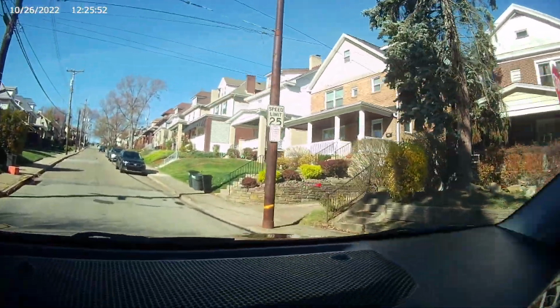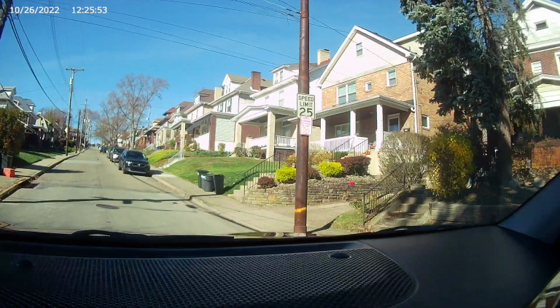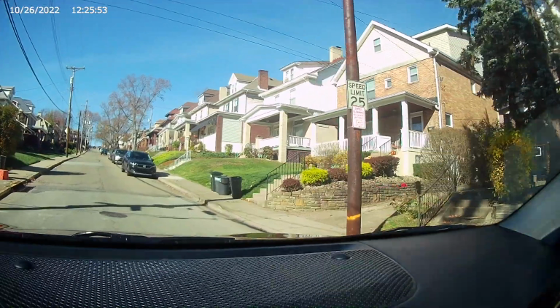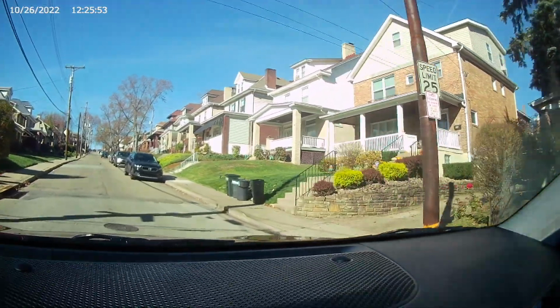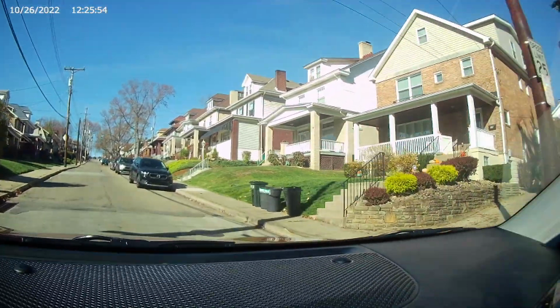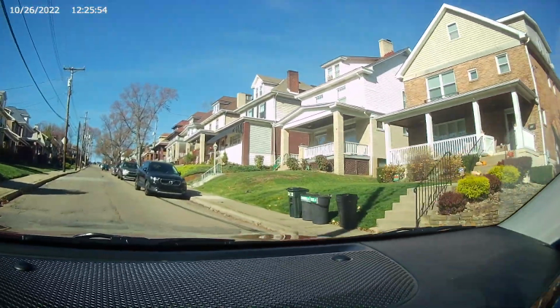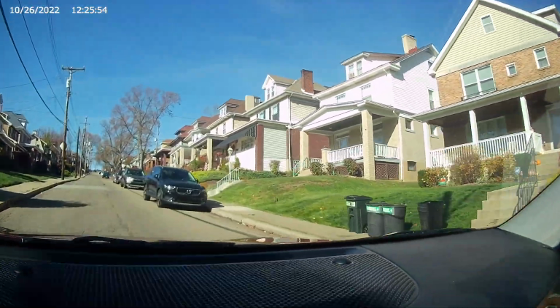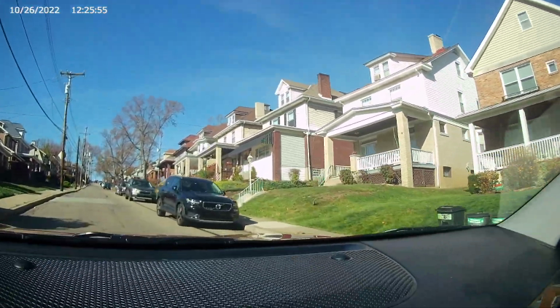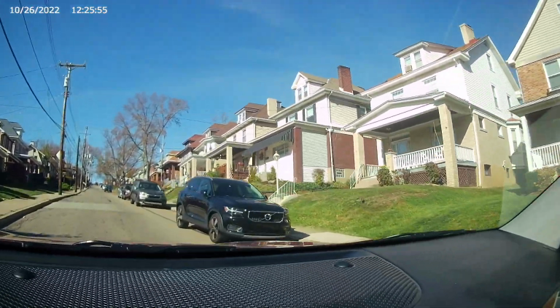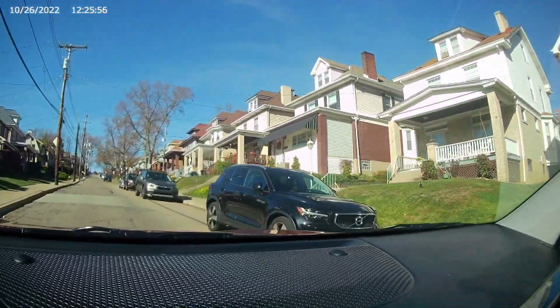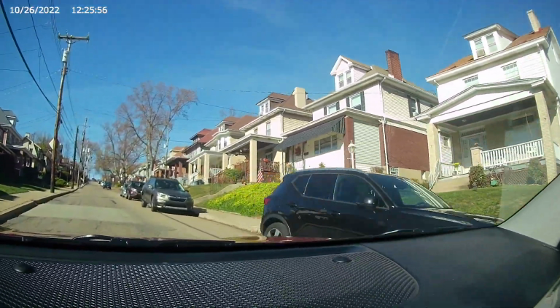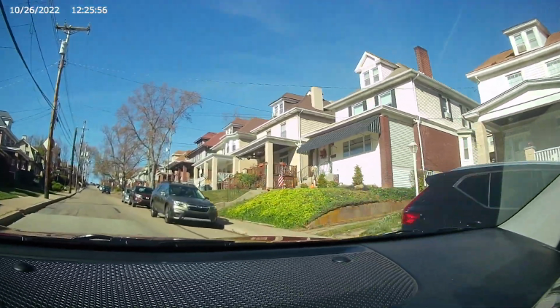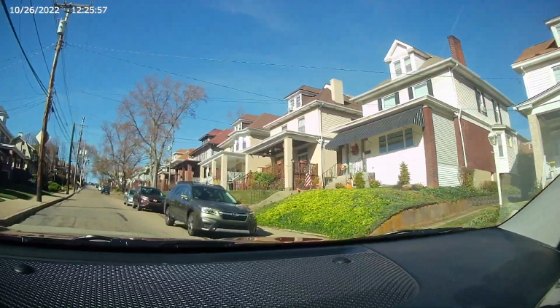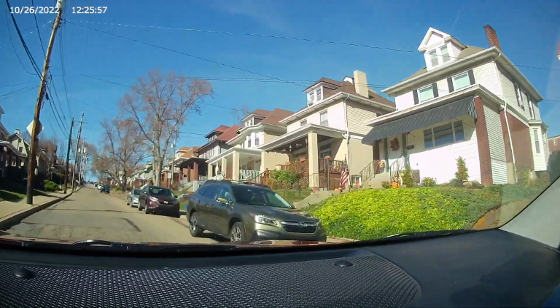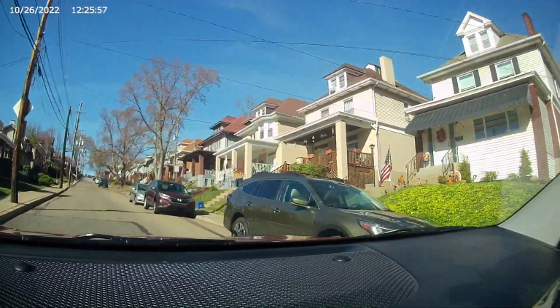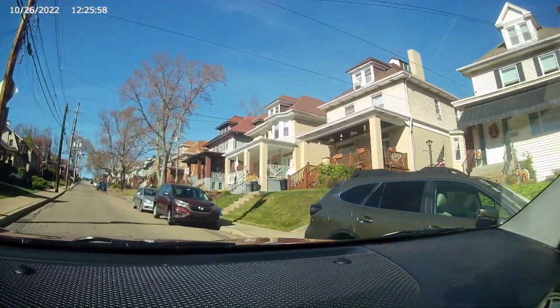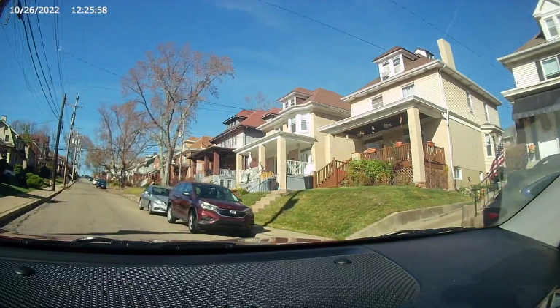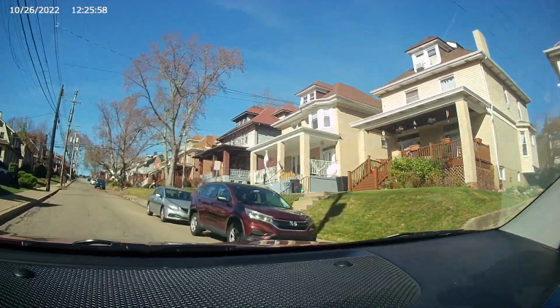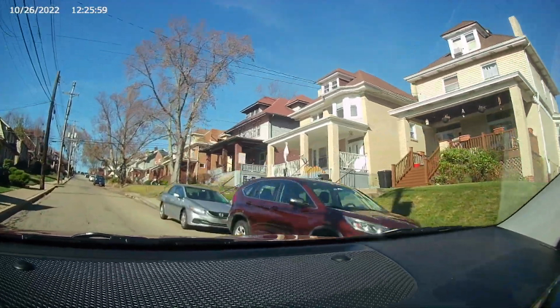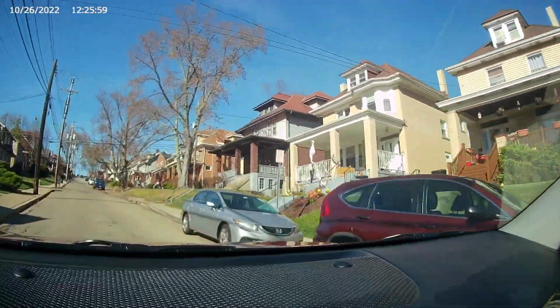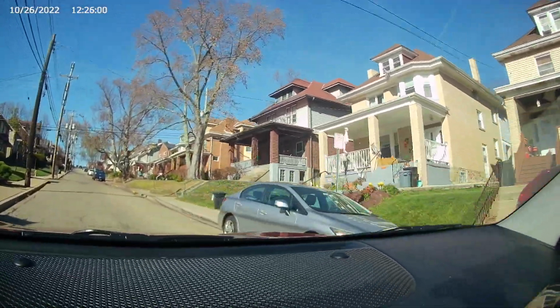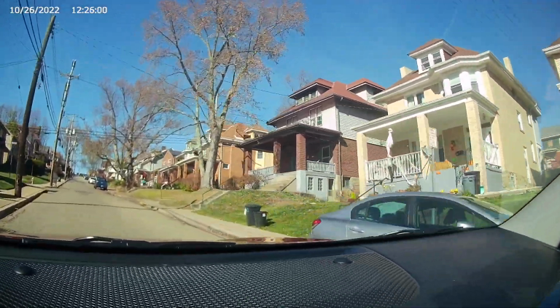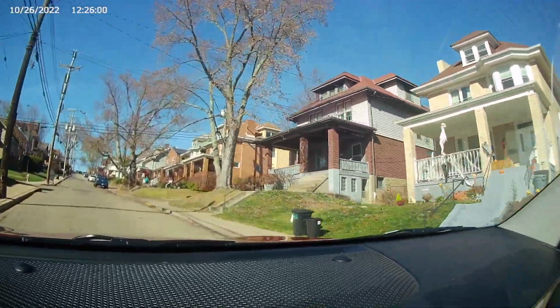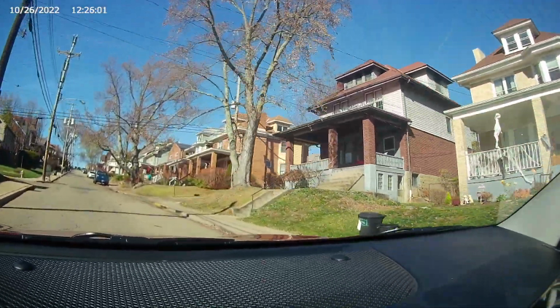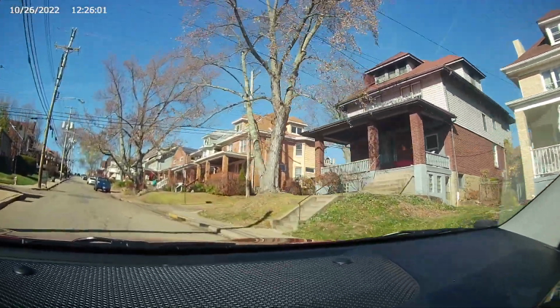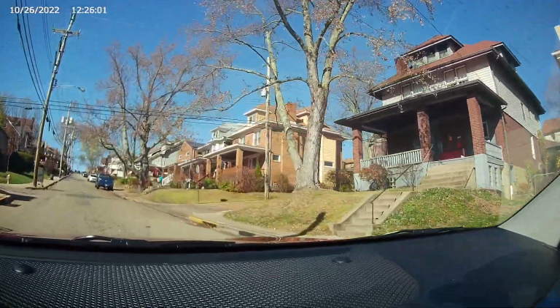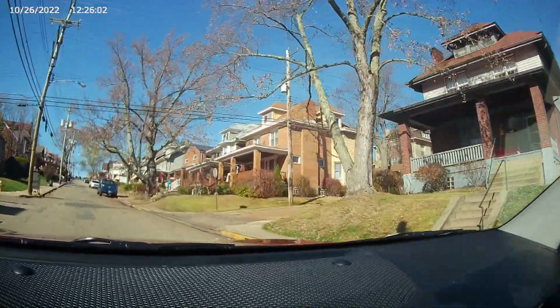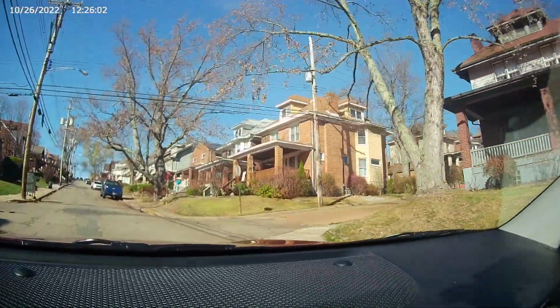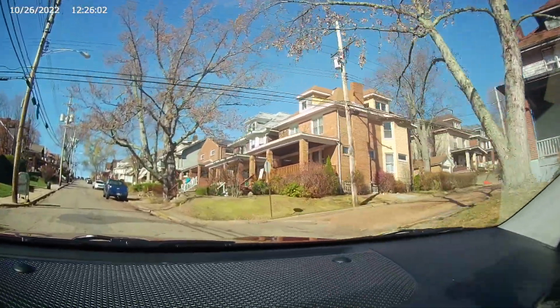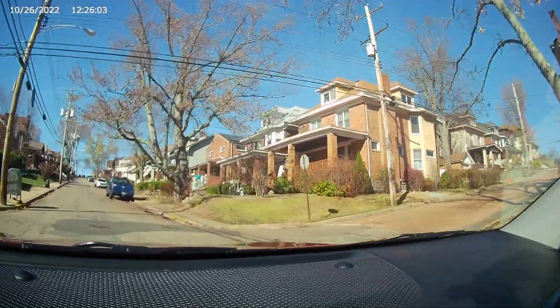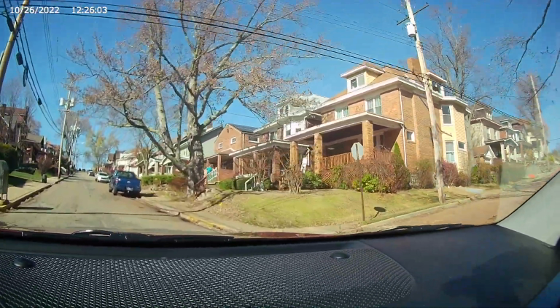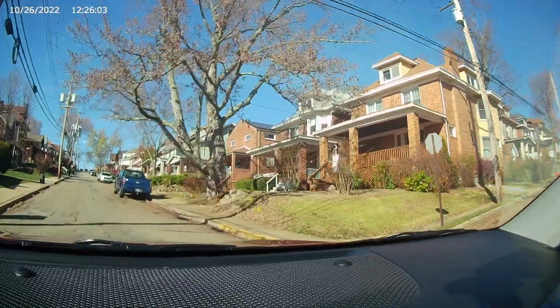It does seem to be the only way I'm going to be able to show you the neighborhoods that I want to show you, so hopefully it's not too much of a problem. If it is too bothersome, please let me know in the comments below.